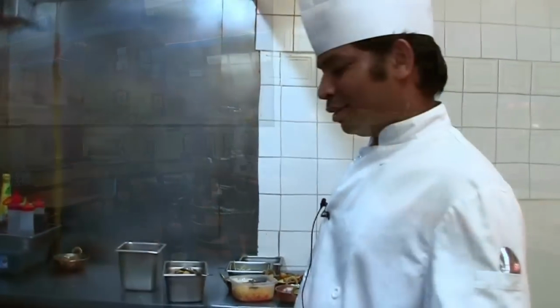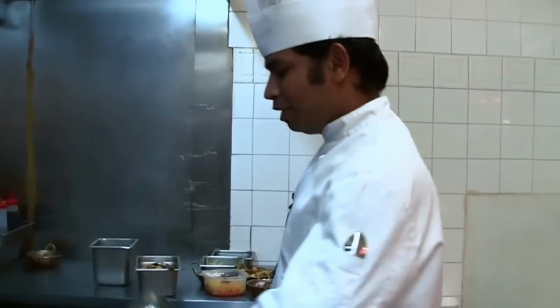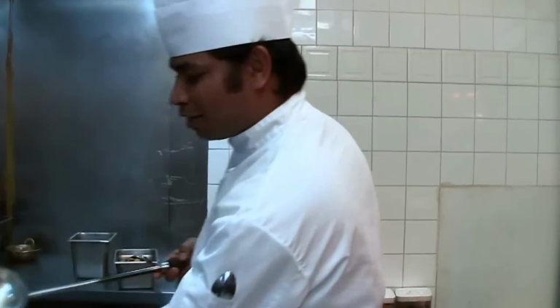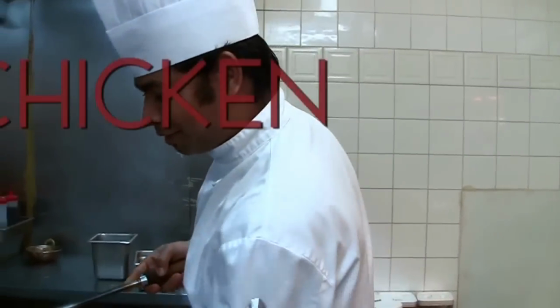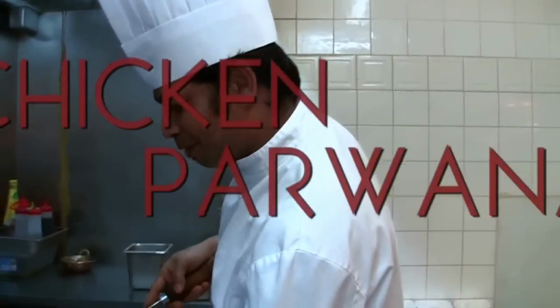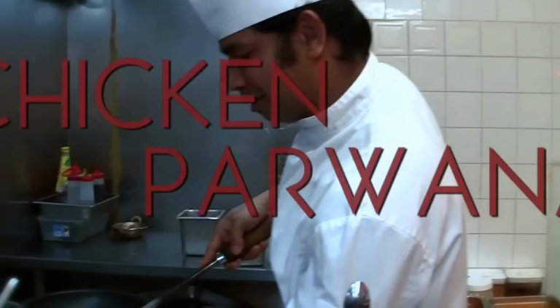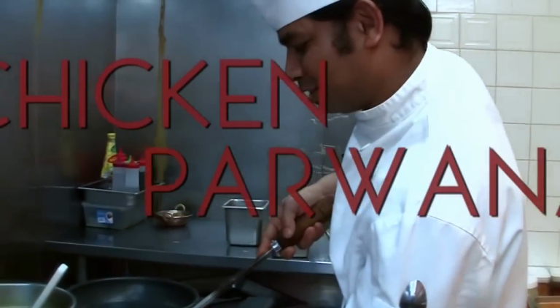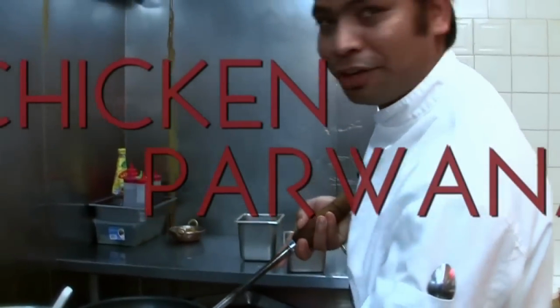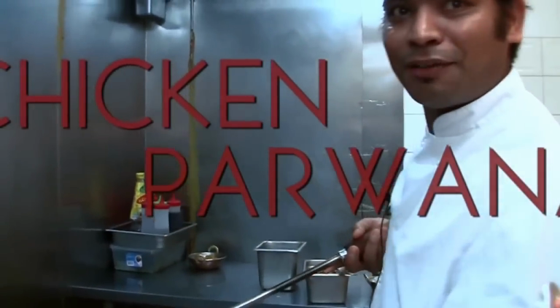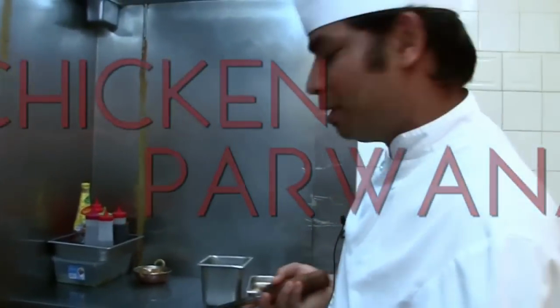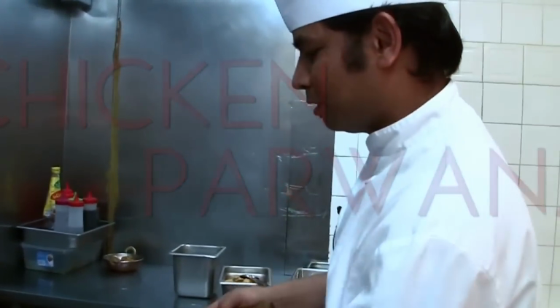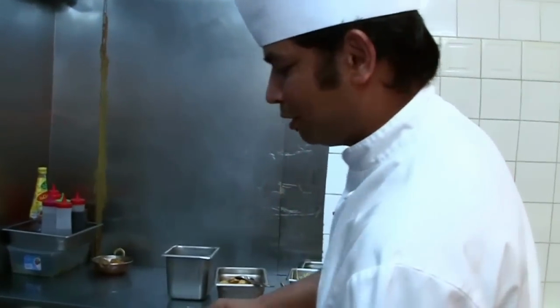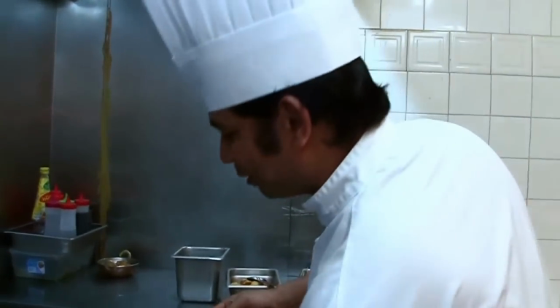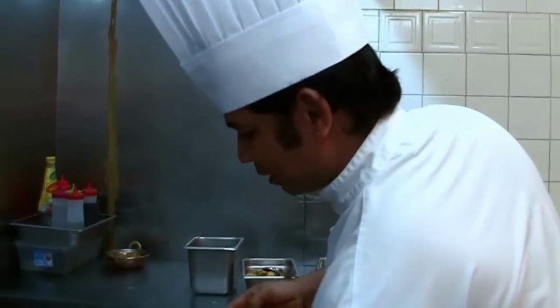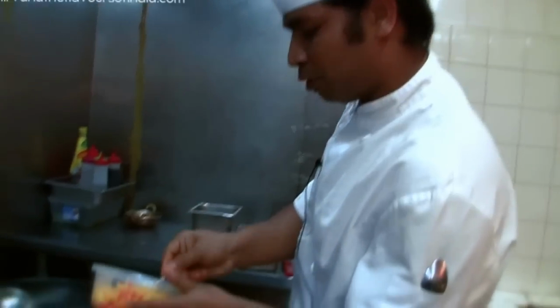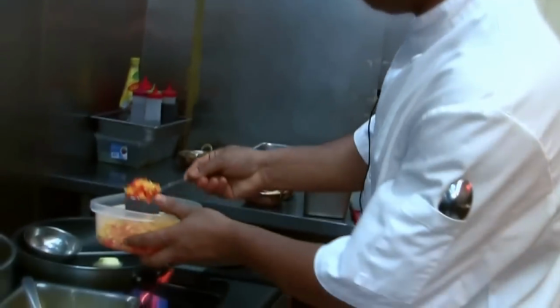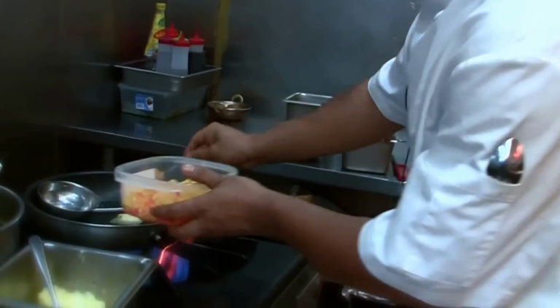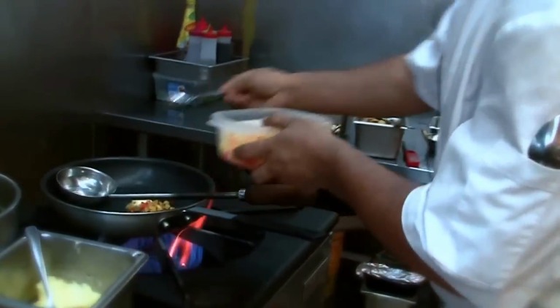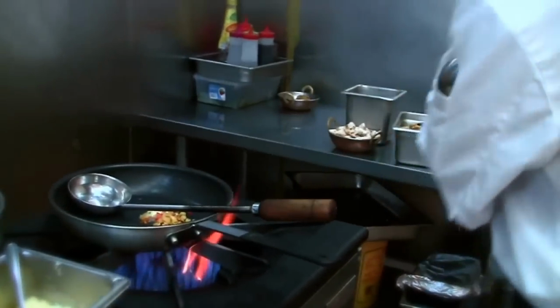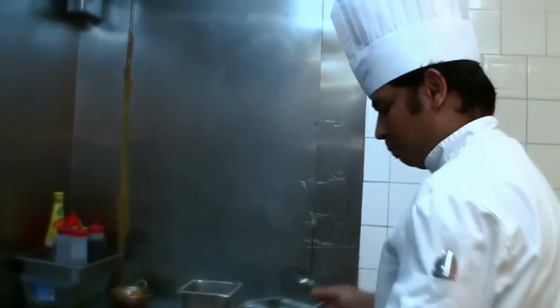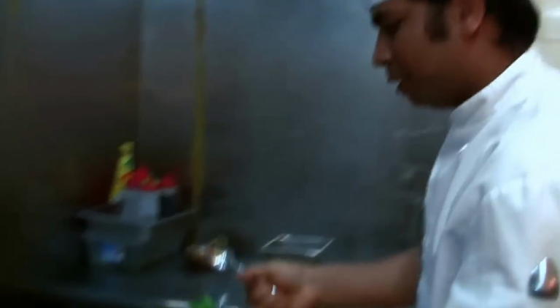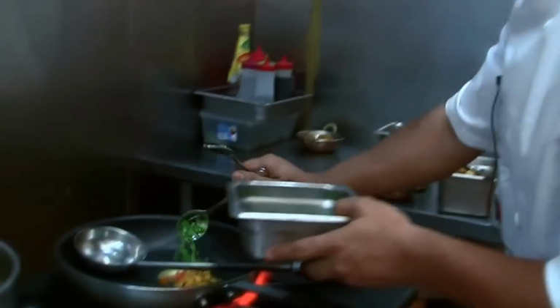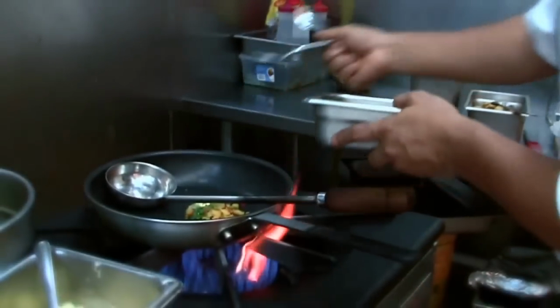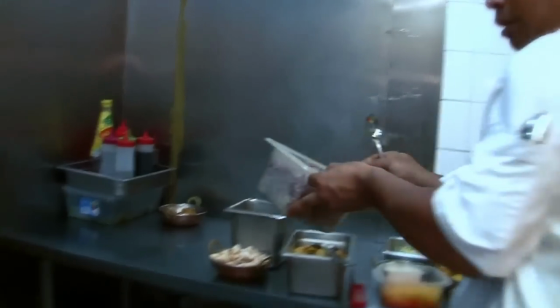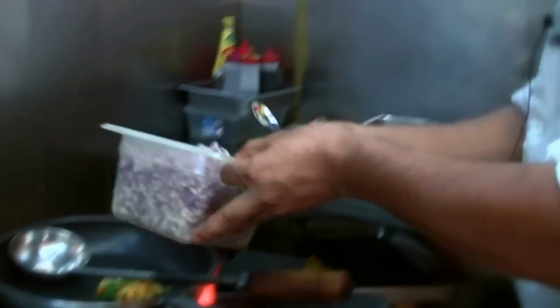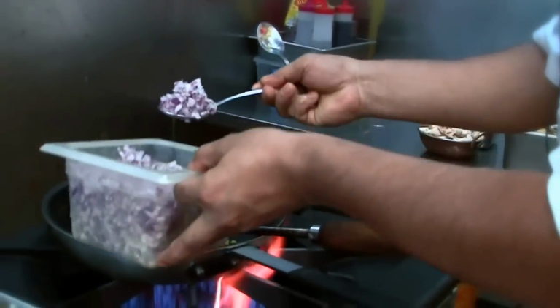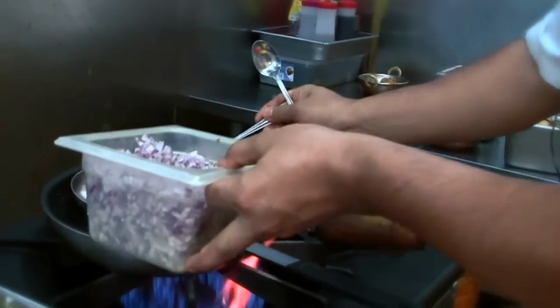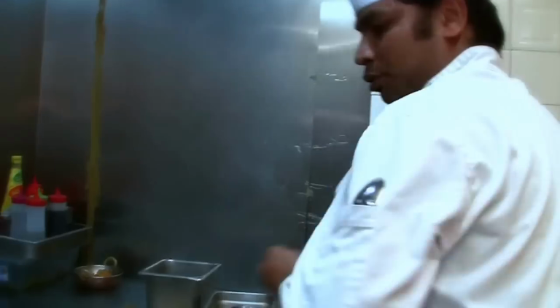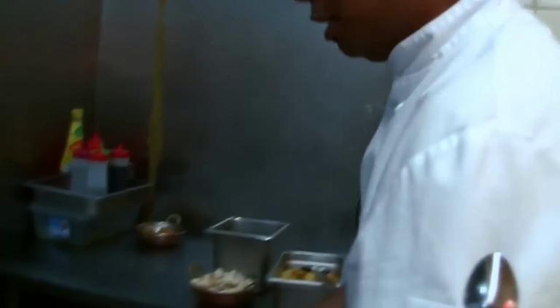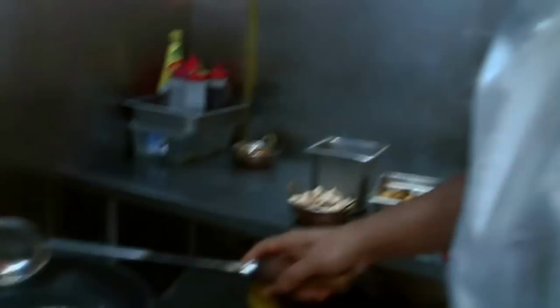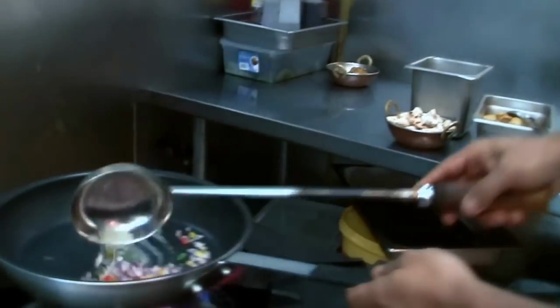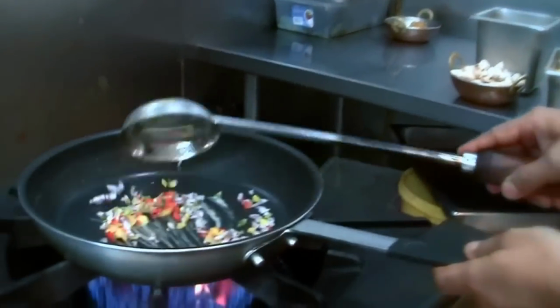So we are starting with the chicken parwana — the first famous dish. We put on the bell peppers, green peppers, and the red onion, some of them. Sauté that with butter.